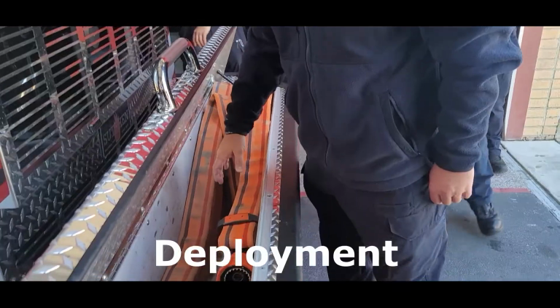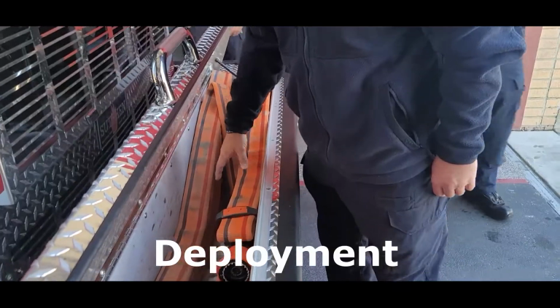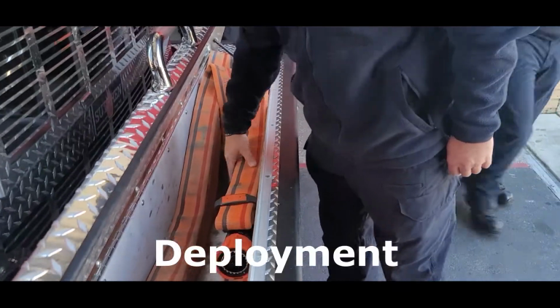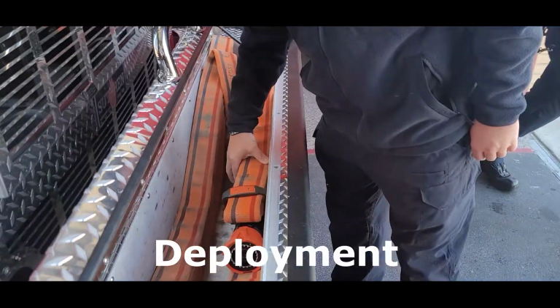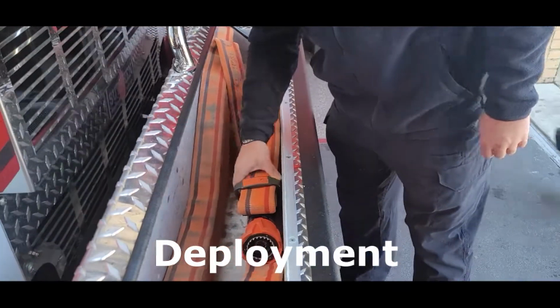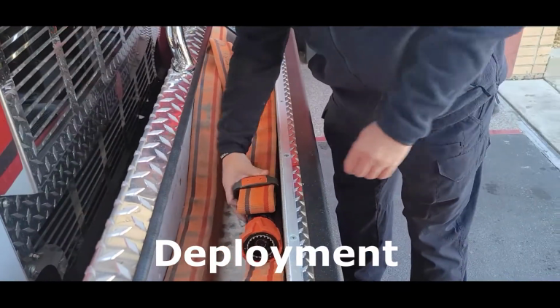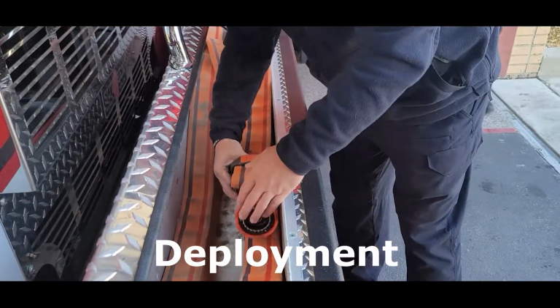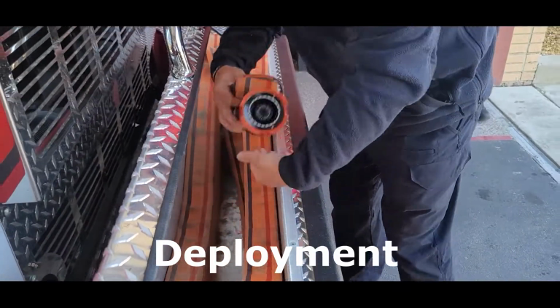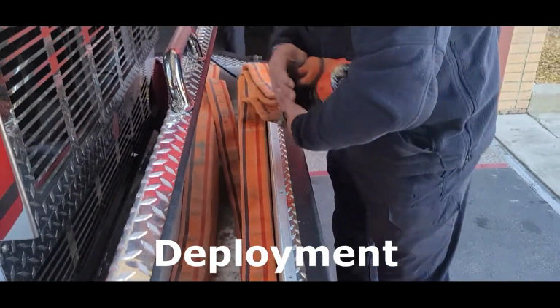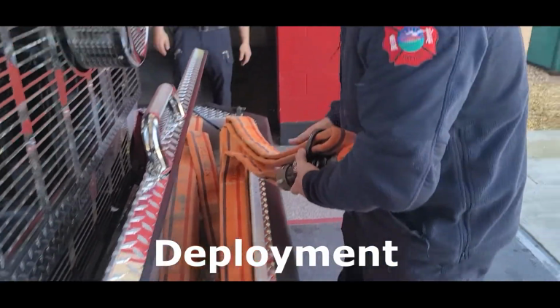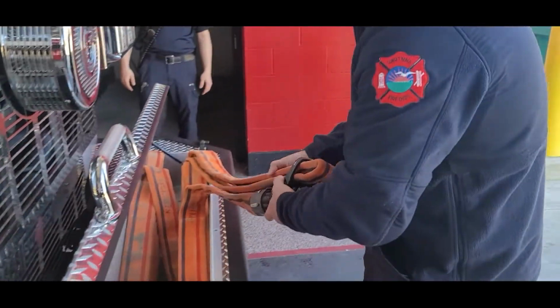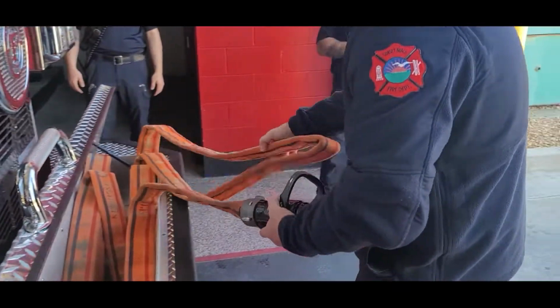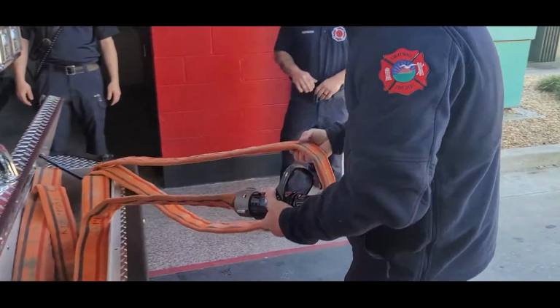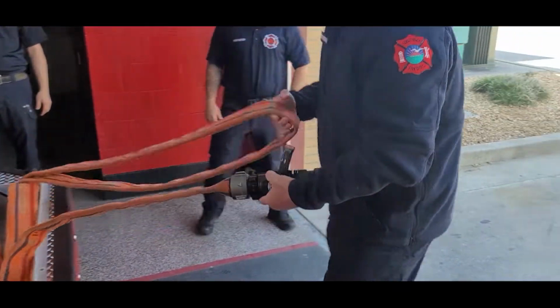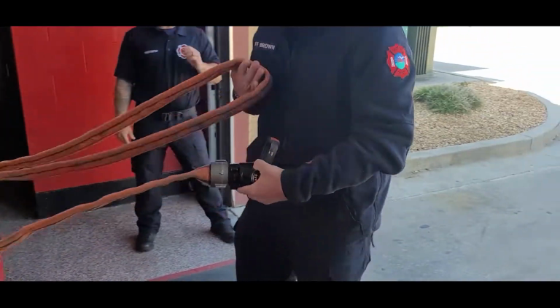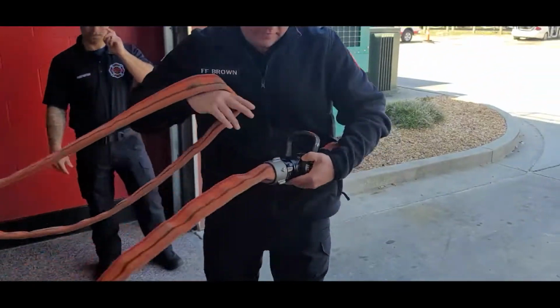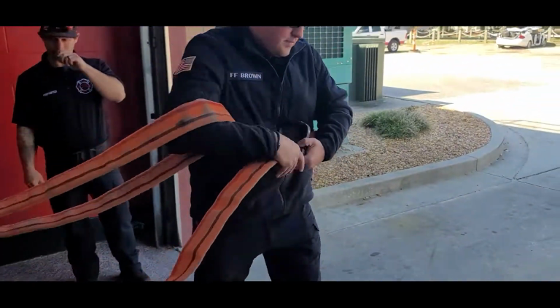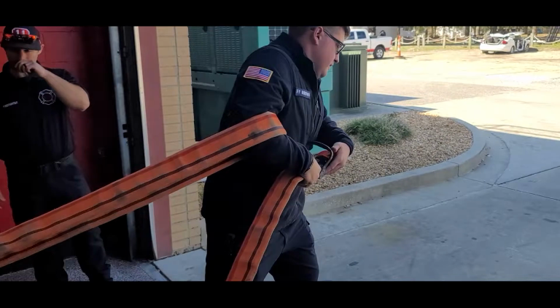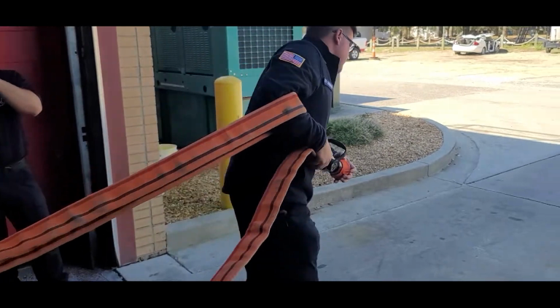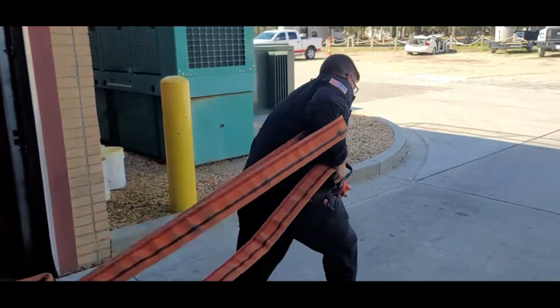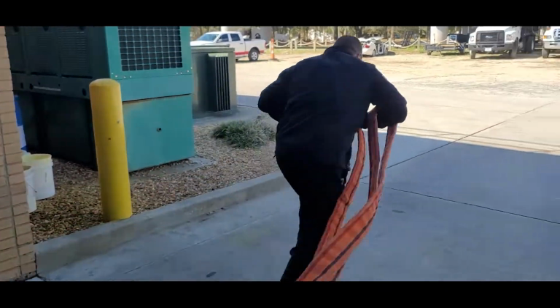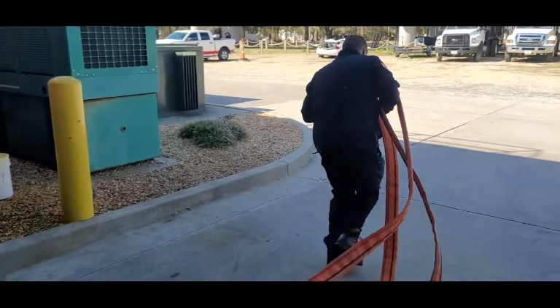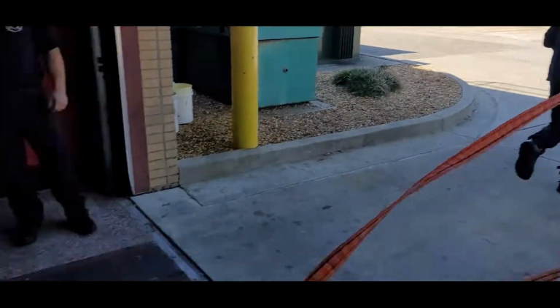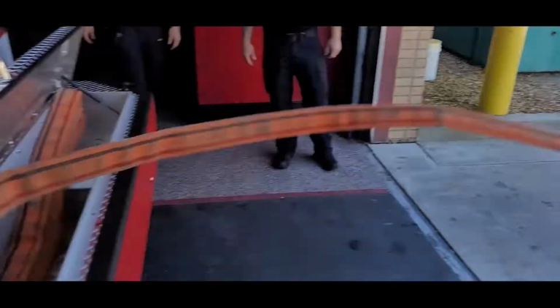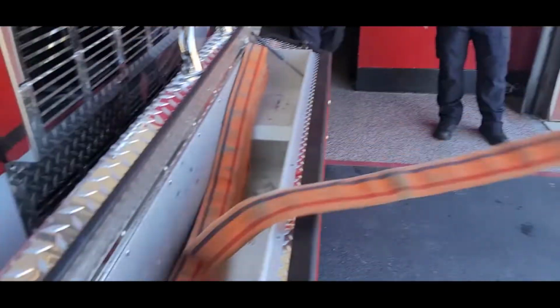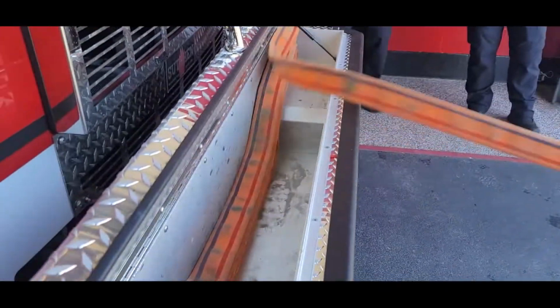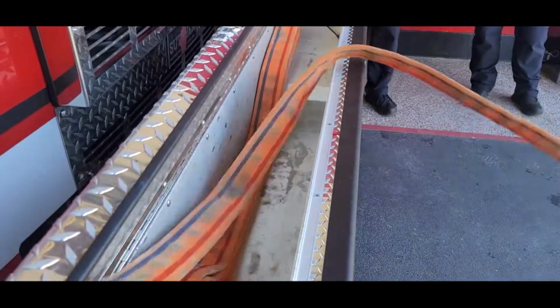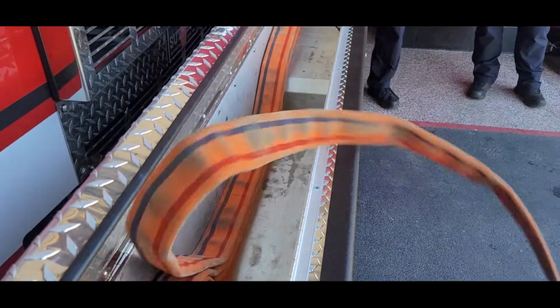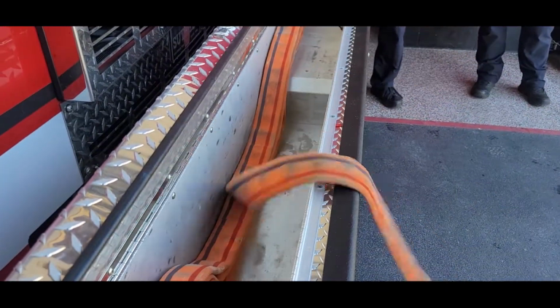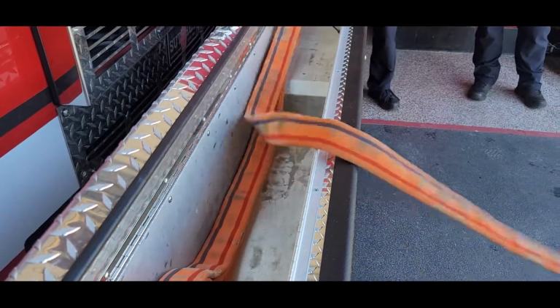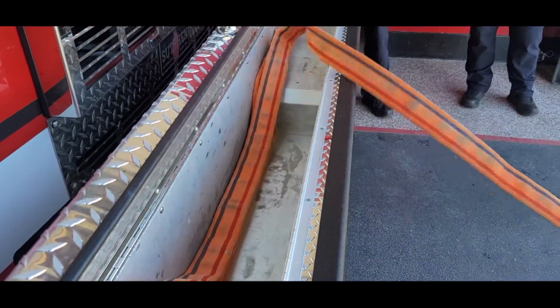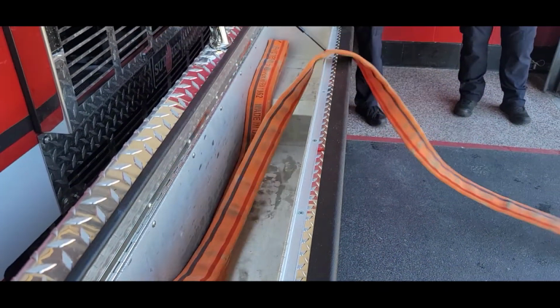To deploy, simply grab the combination of bale and loop and pull. Make sure the hose bed is clear before charging.